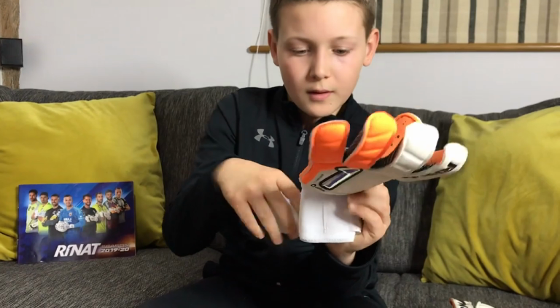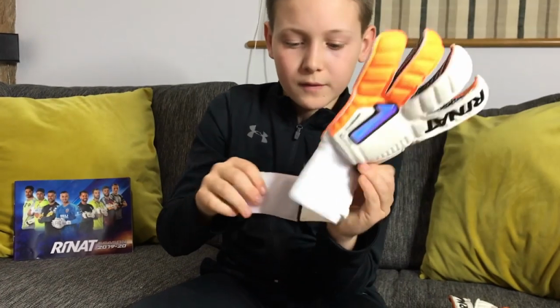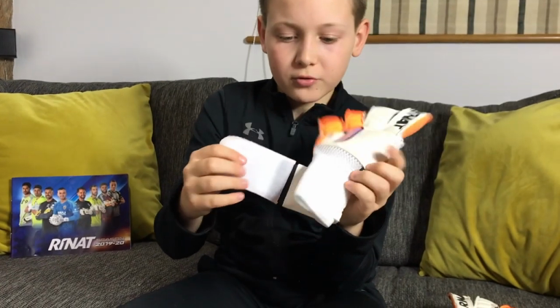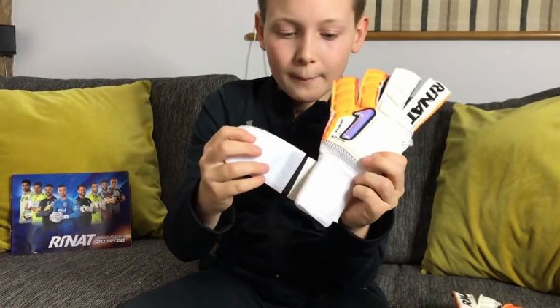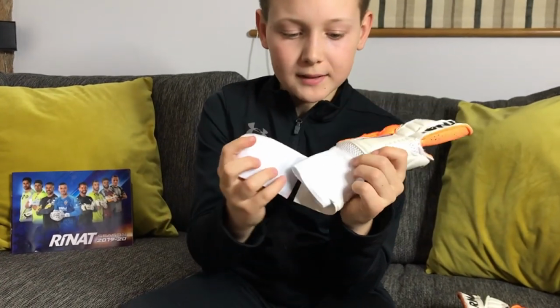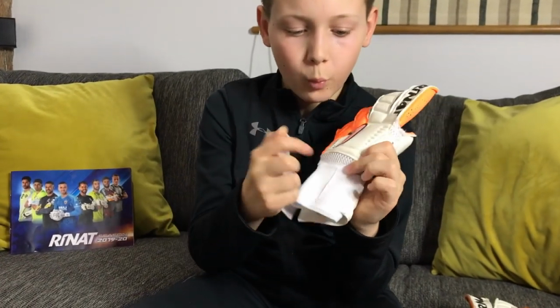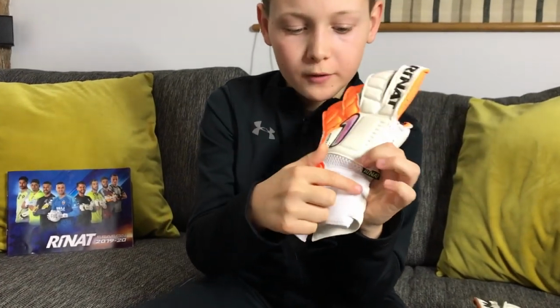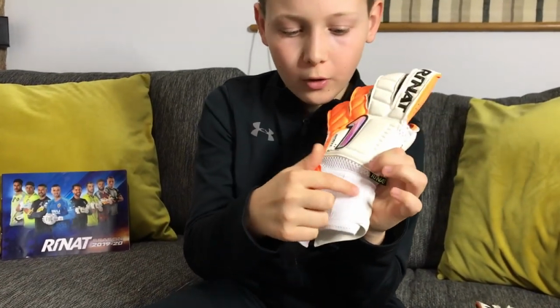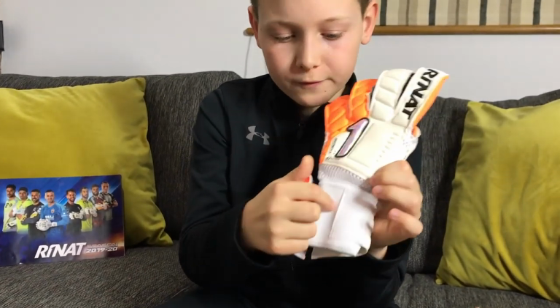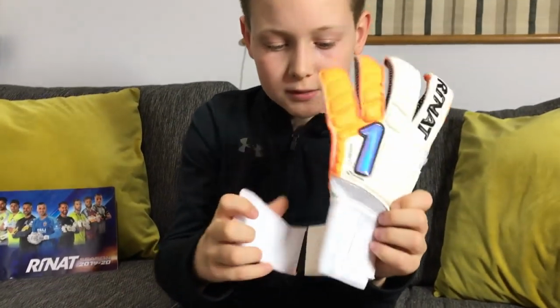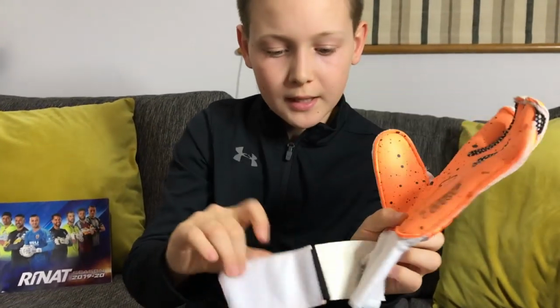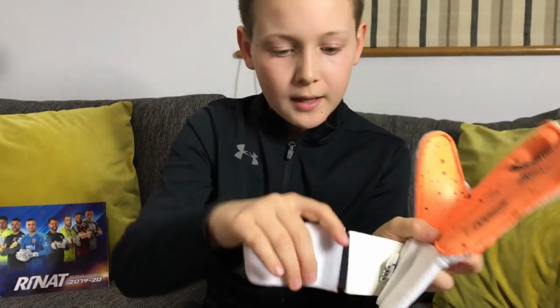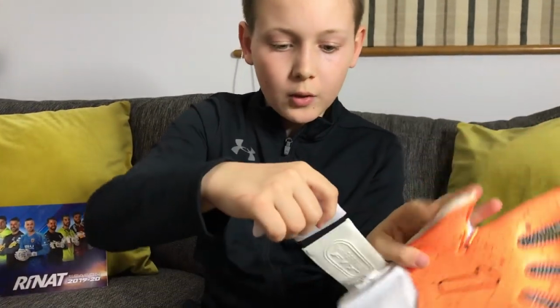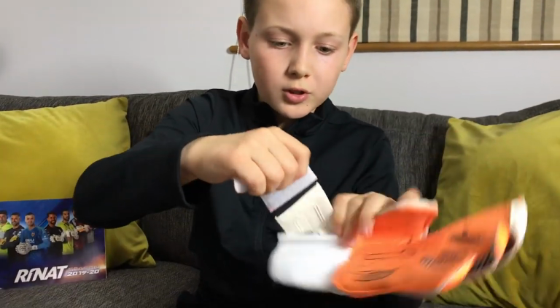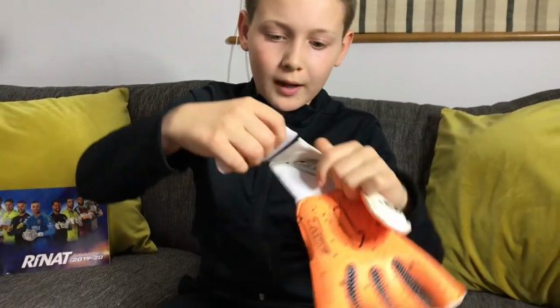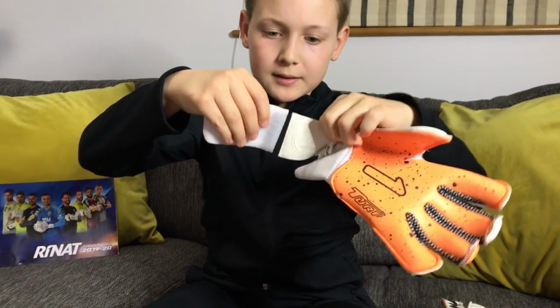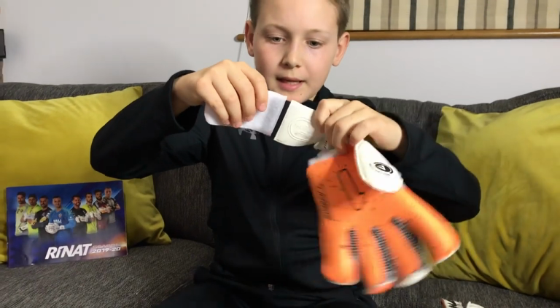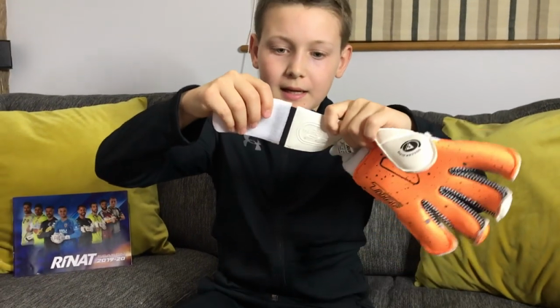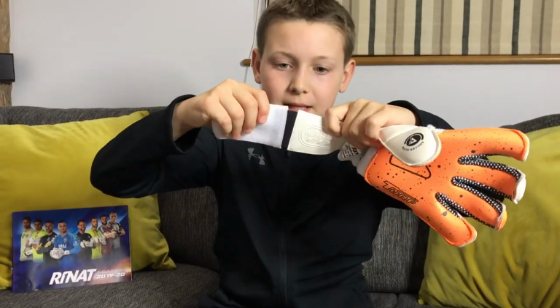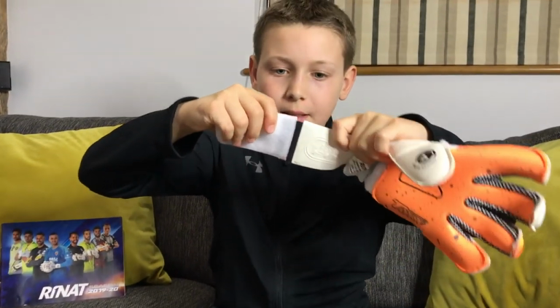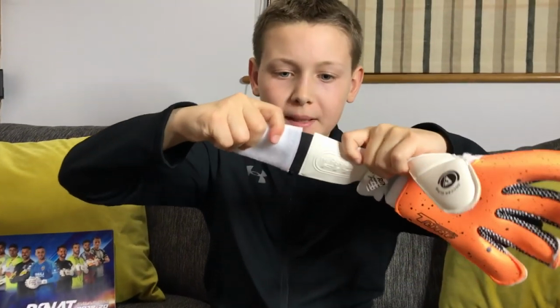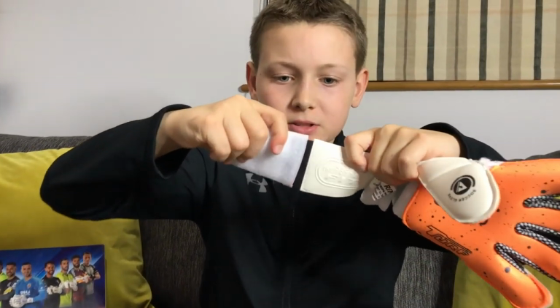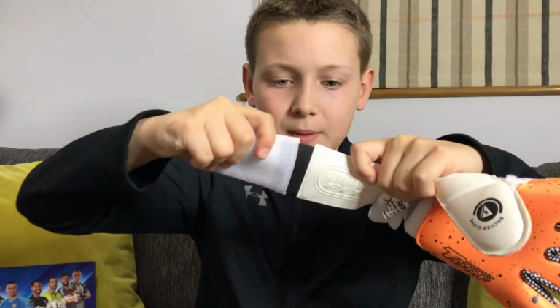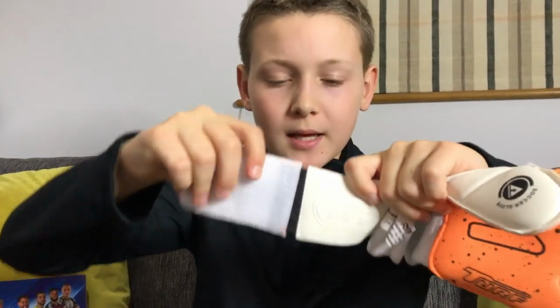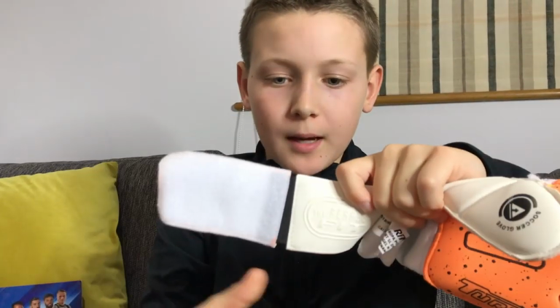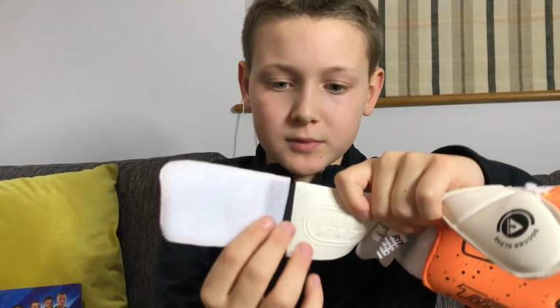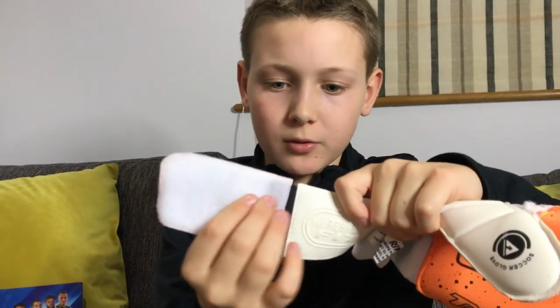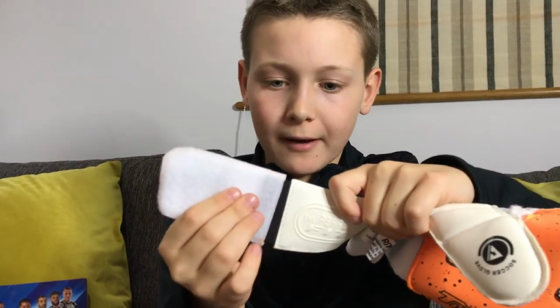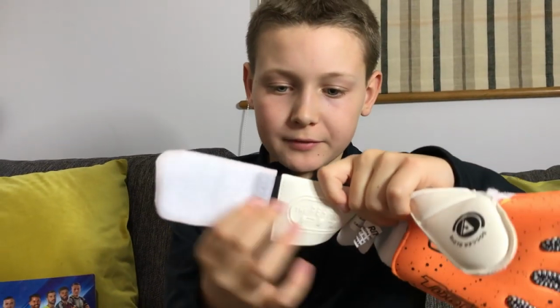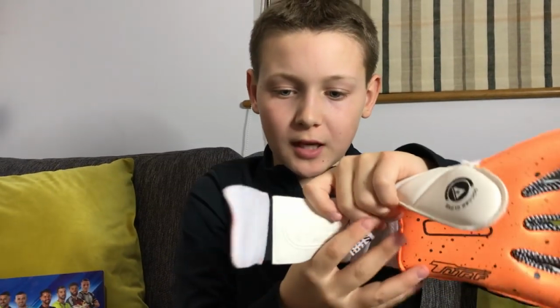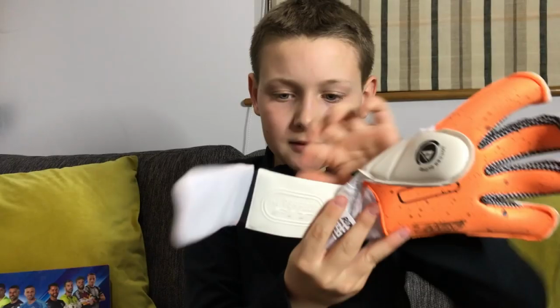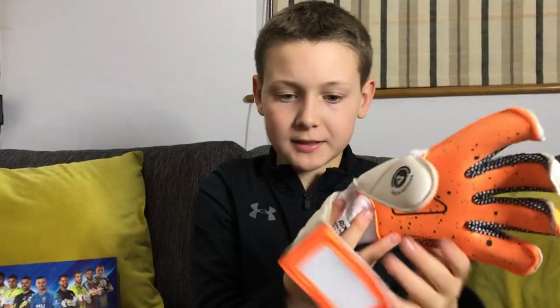The strap has one velcro fastening. It also has an elasticated mid split to allow for different sizes of wrist.